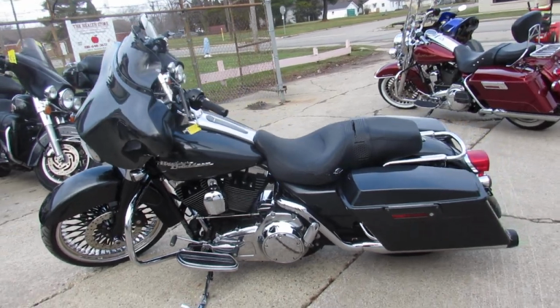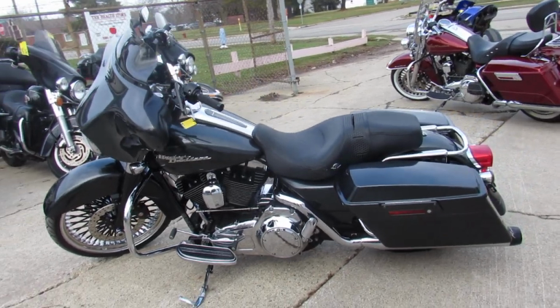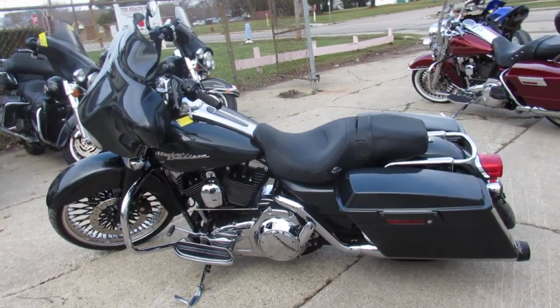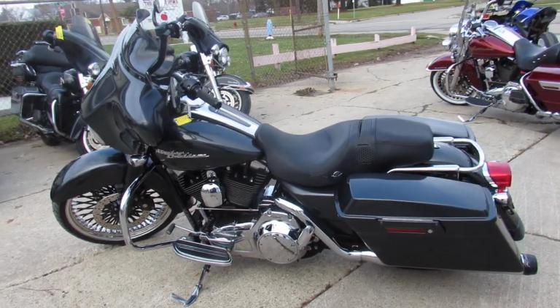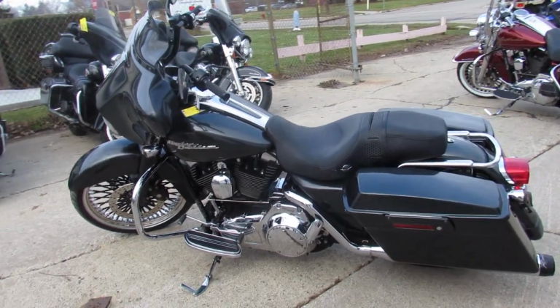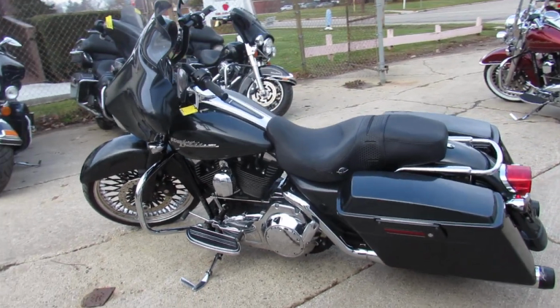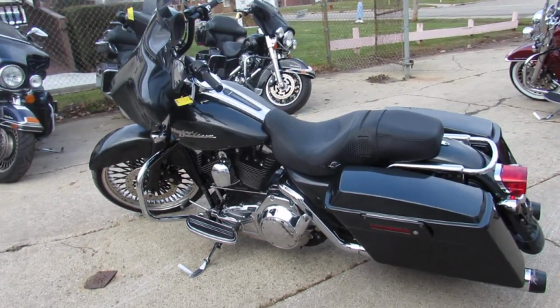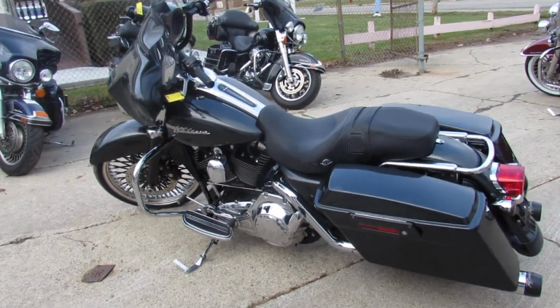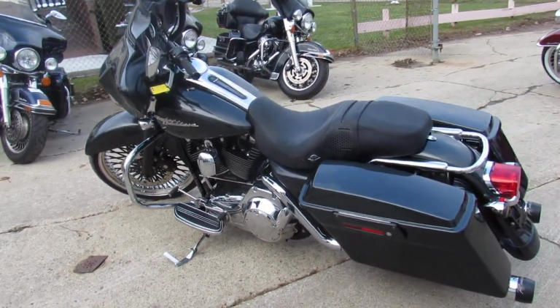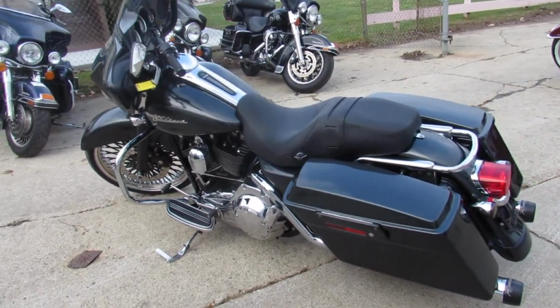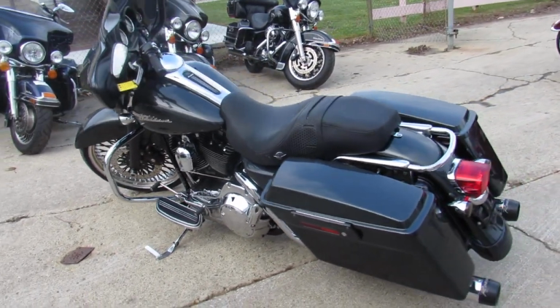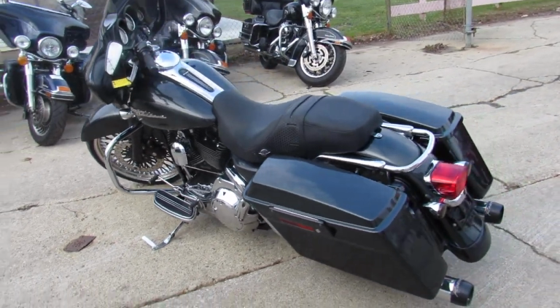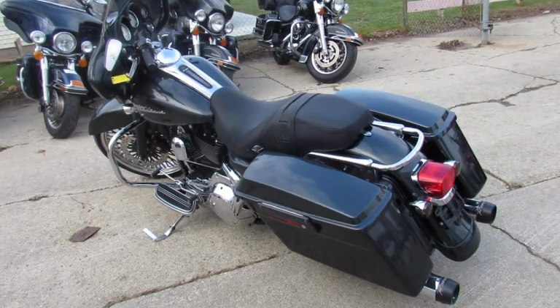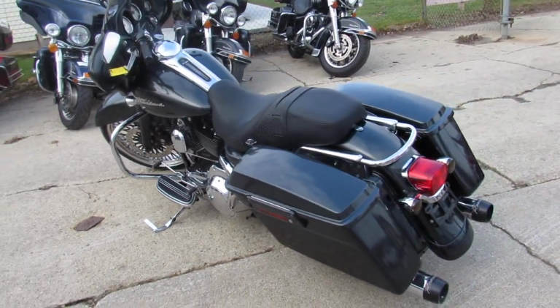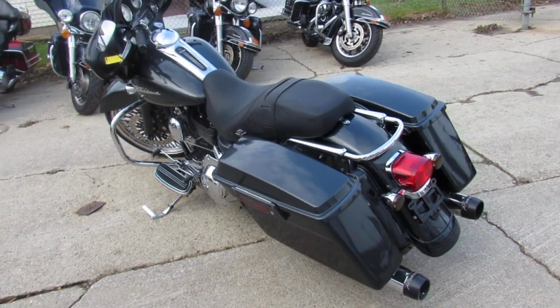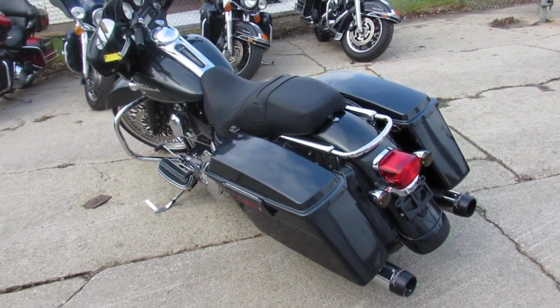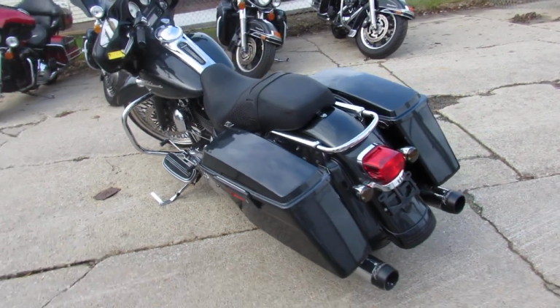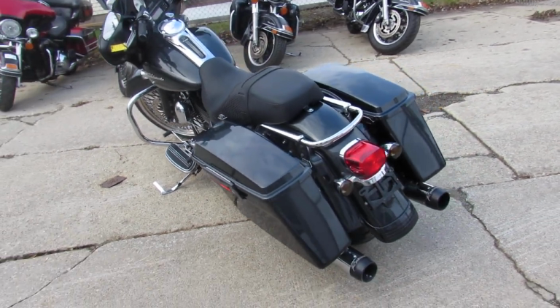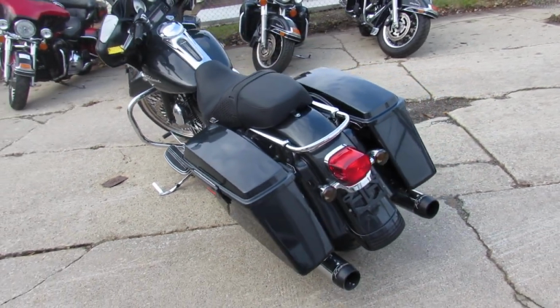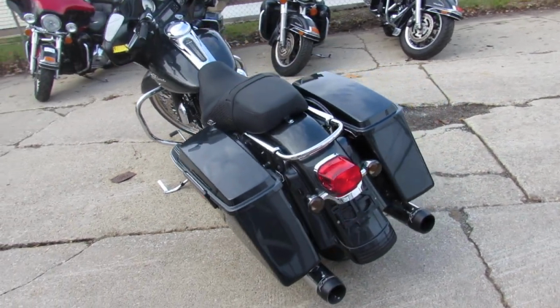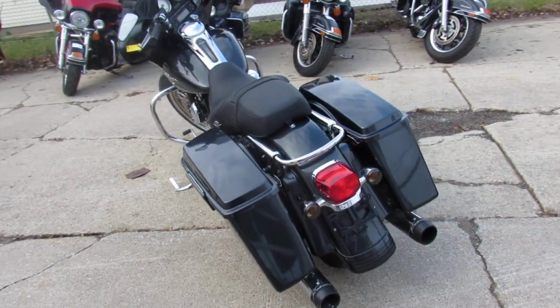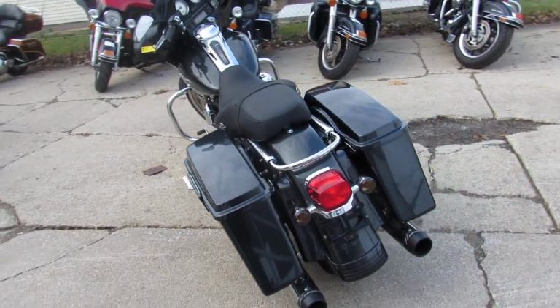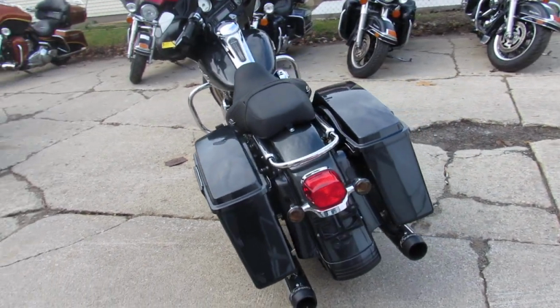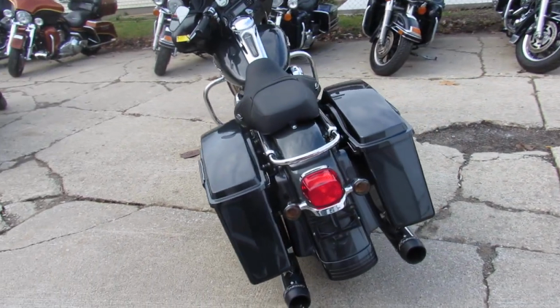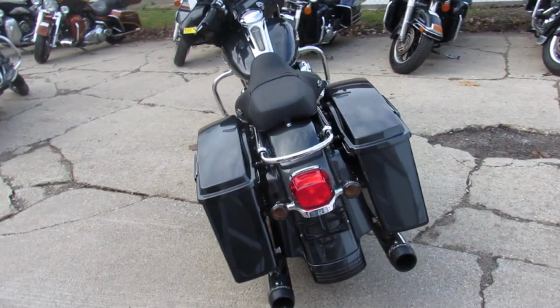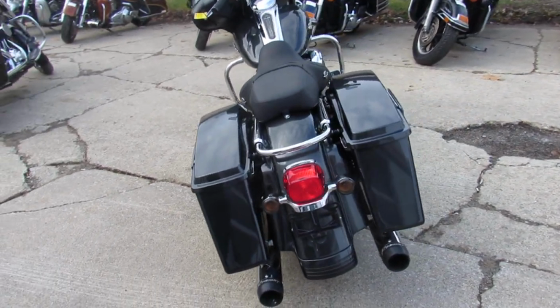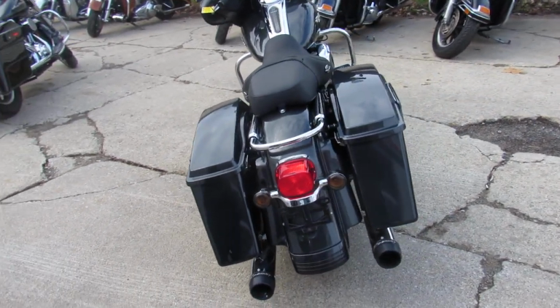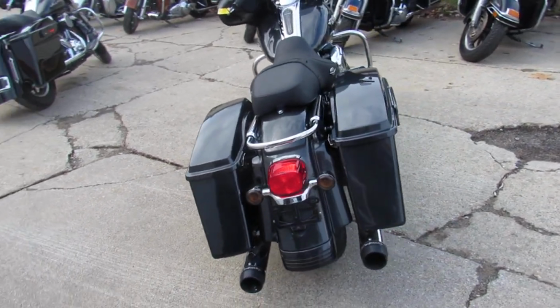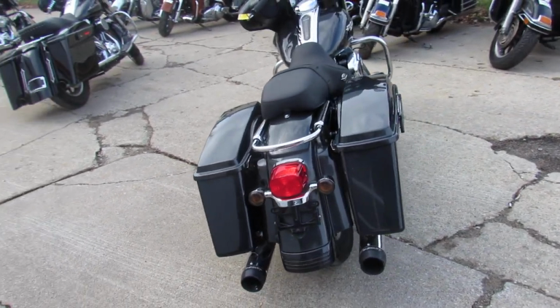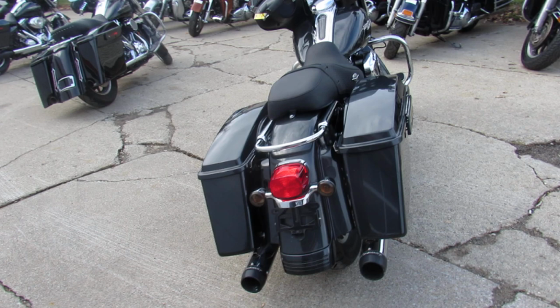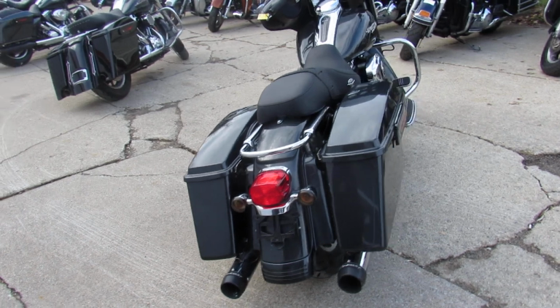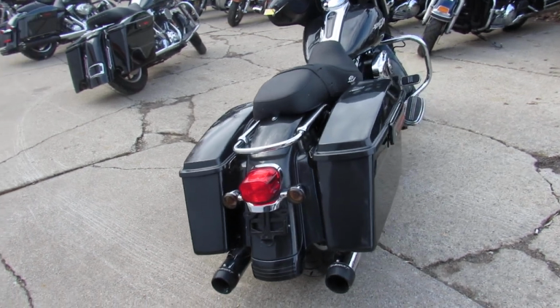Tons of chrome, and this one here's got the dual Reinhardt exhaust that makes this Street Glide sound as cool as it looks, guys. Great bike here — 08 gun metal gray Street Glide.